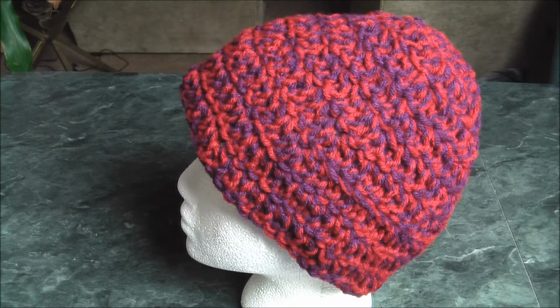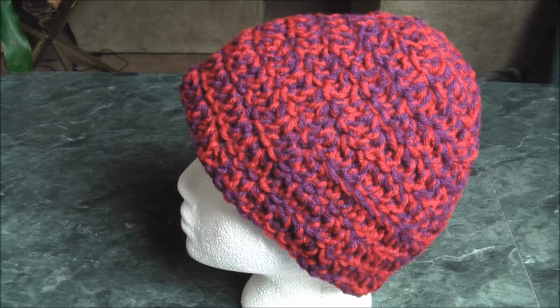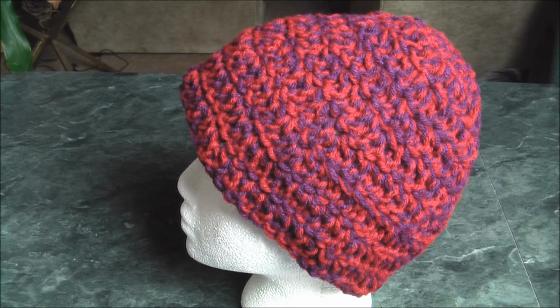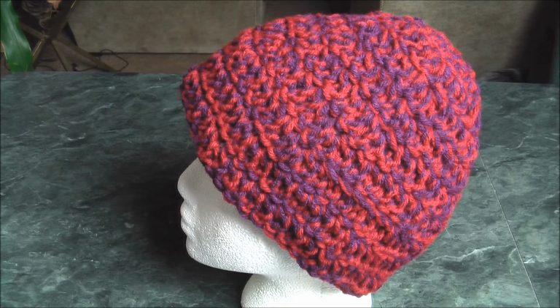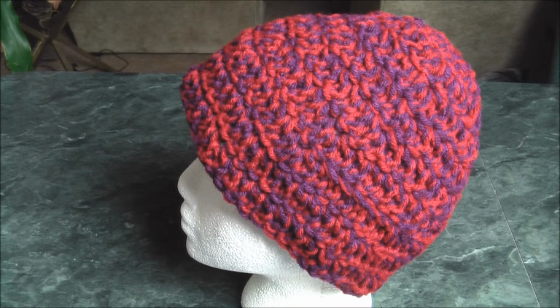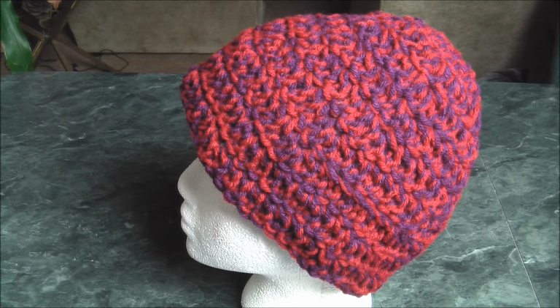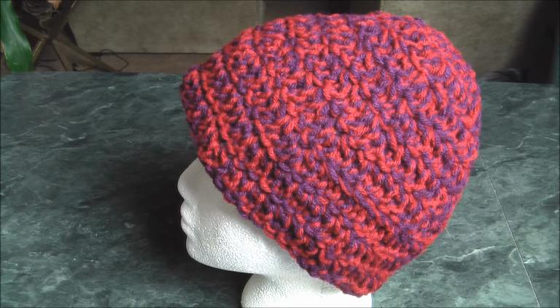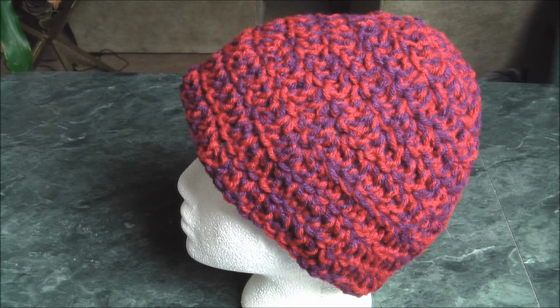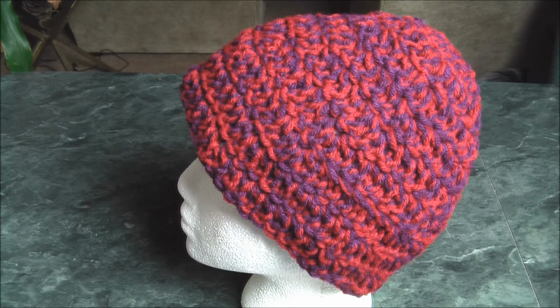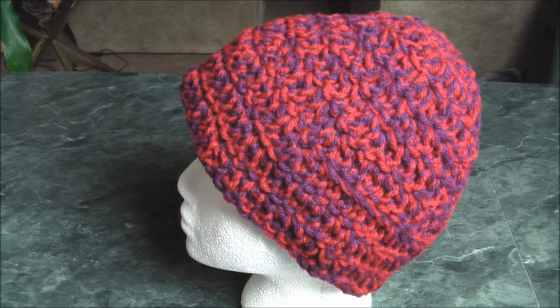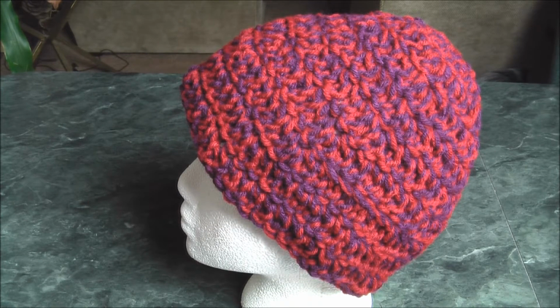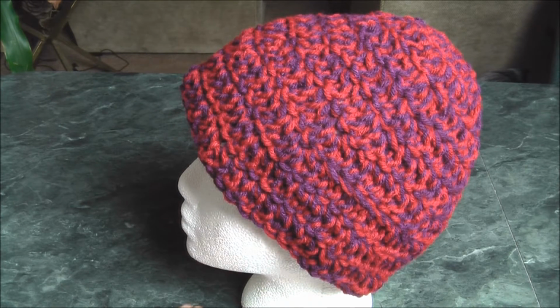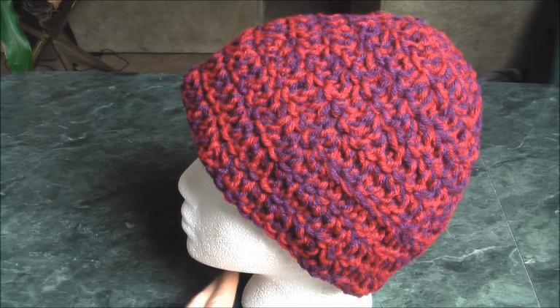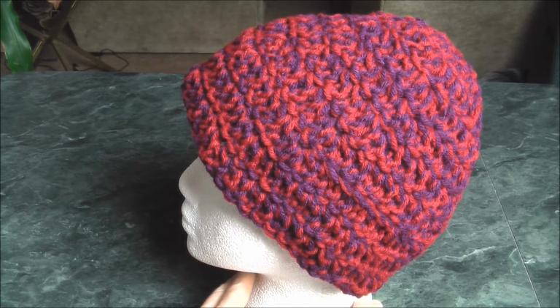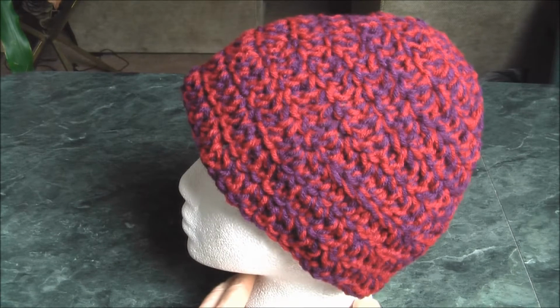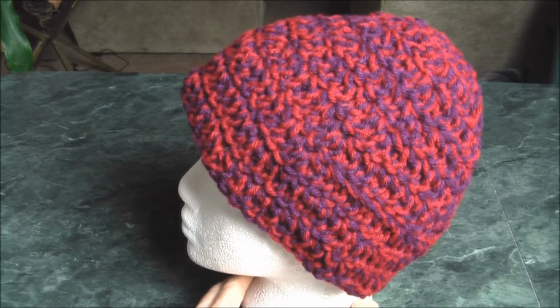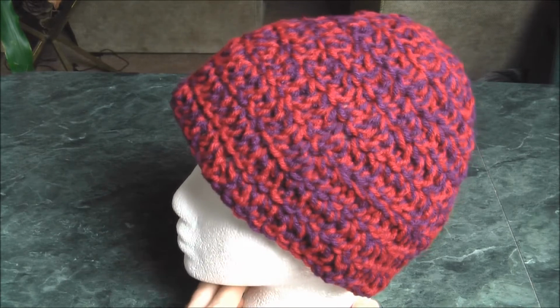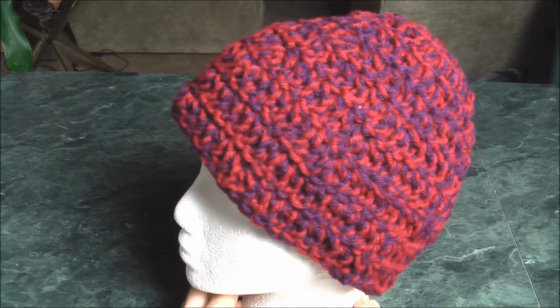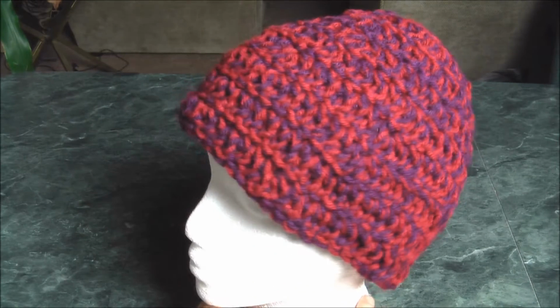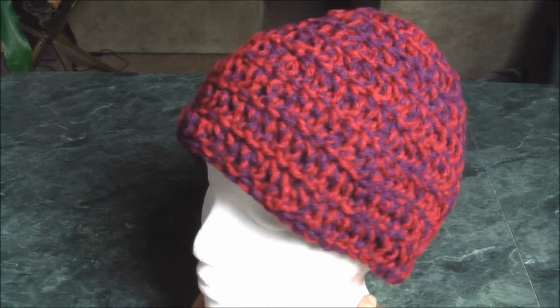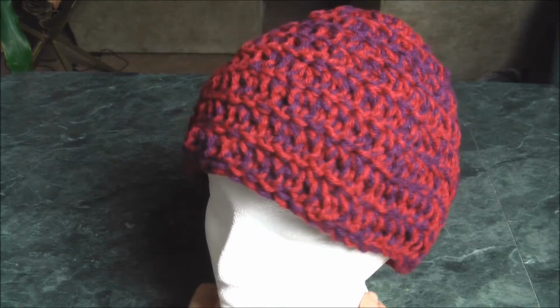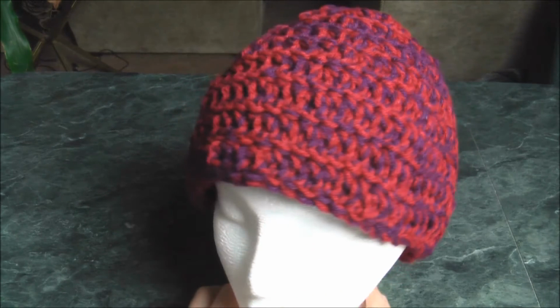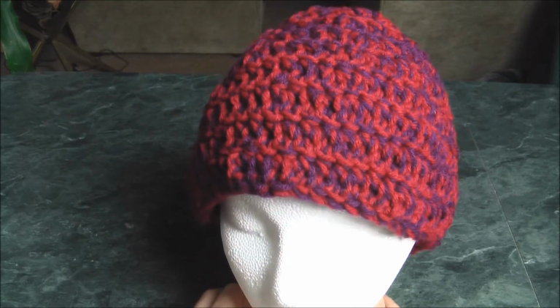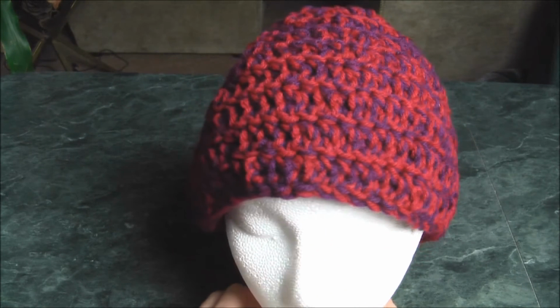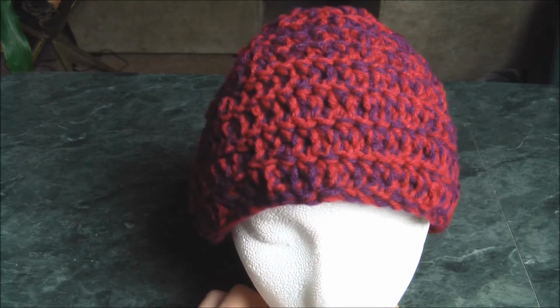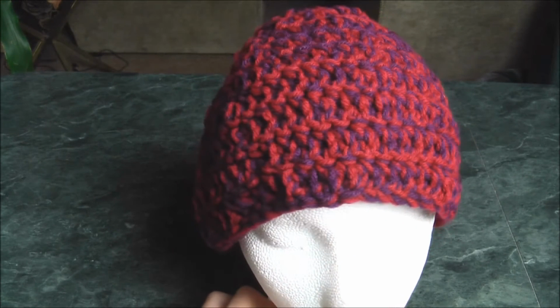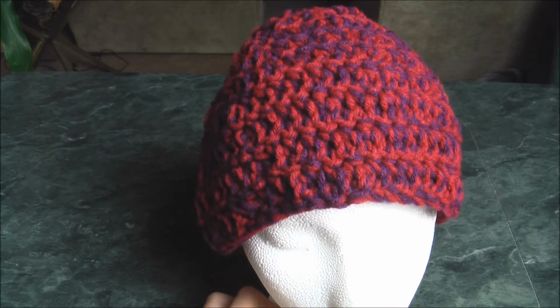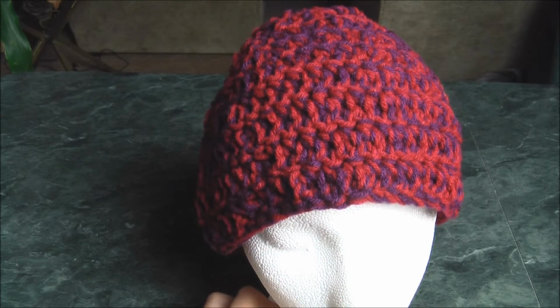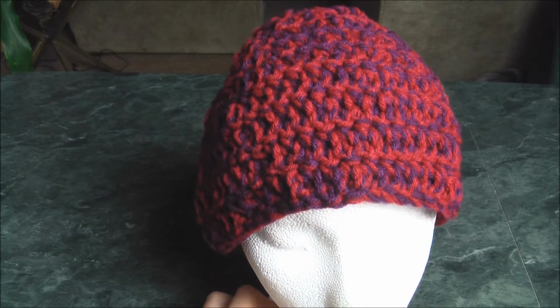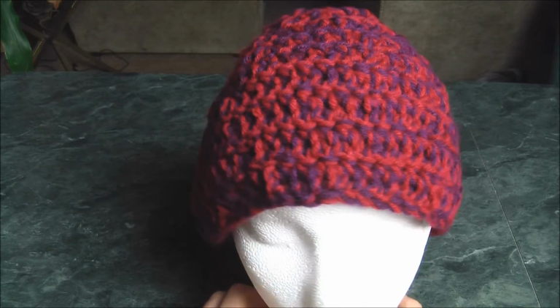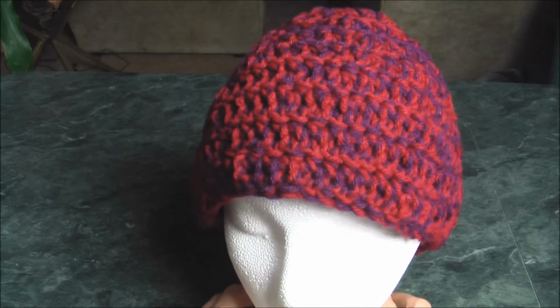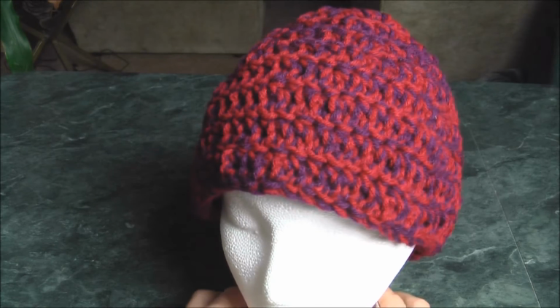Today I'm going to show you how to make this easy beanie. I did this in about two hours. It's very easy to do and it looks great.